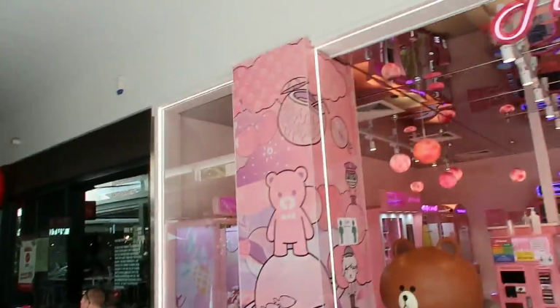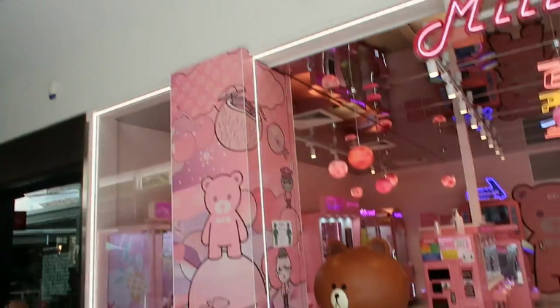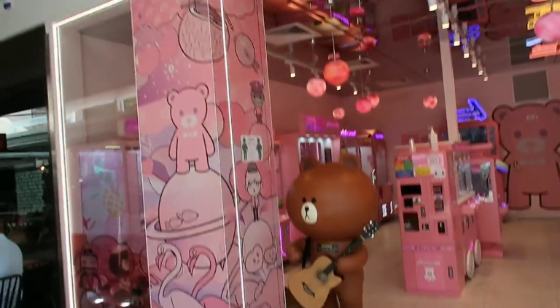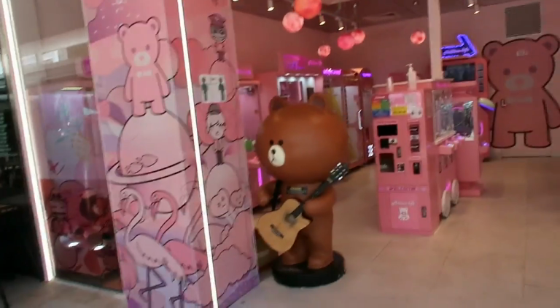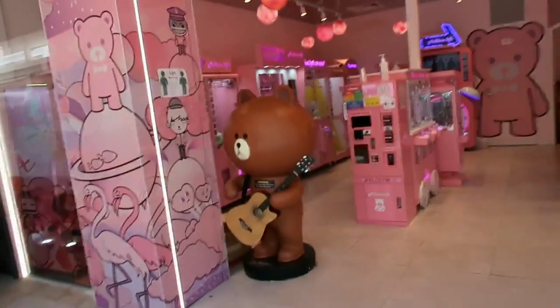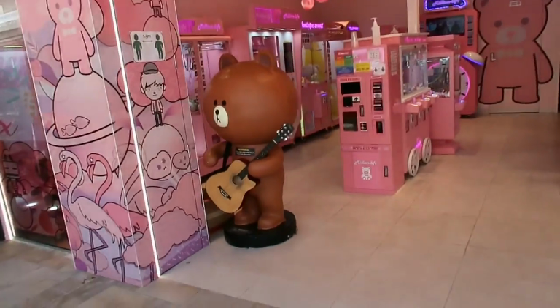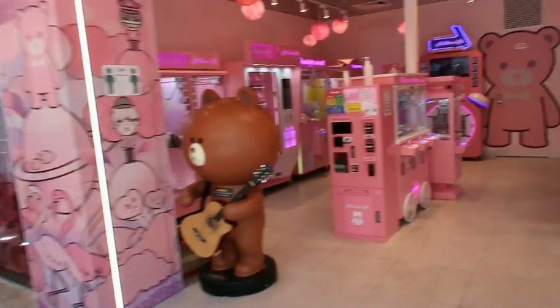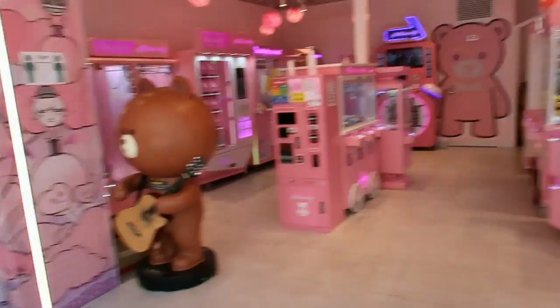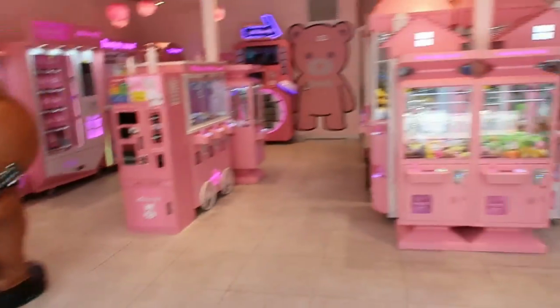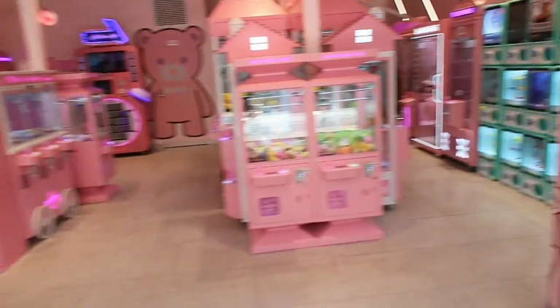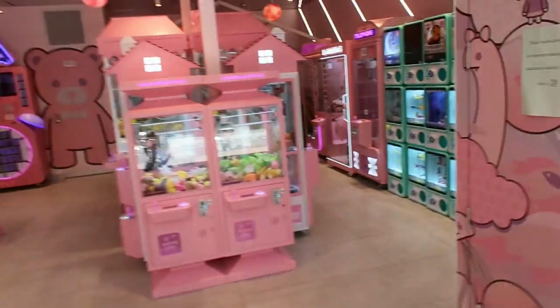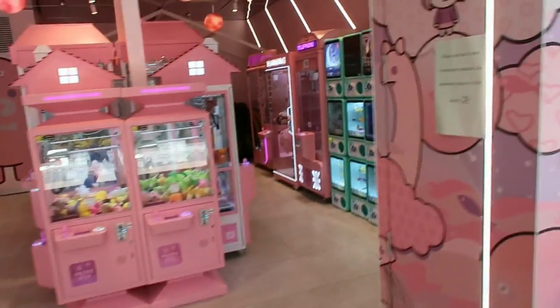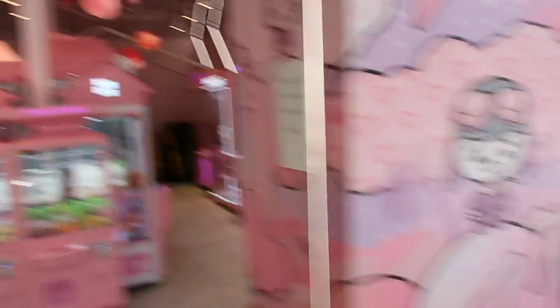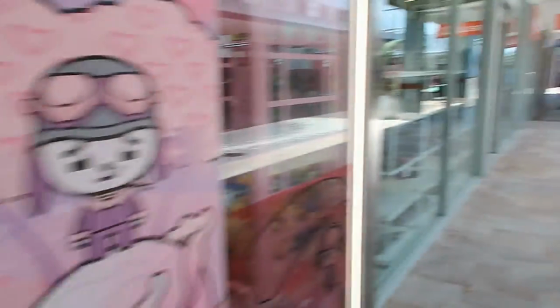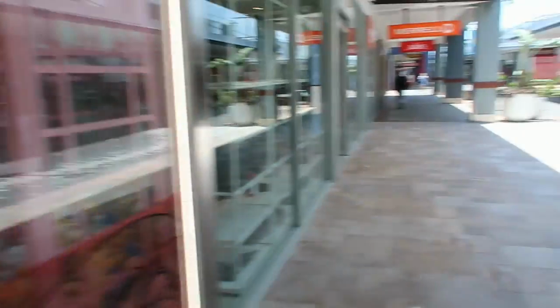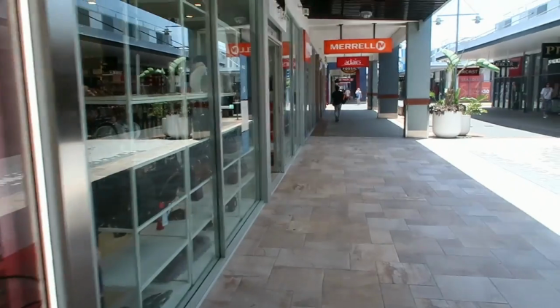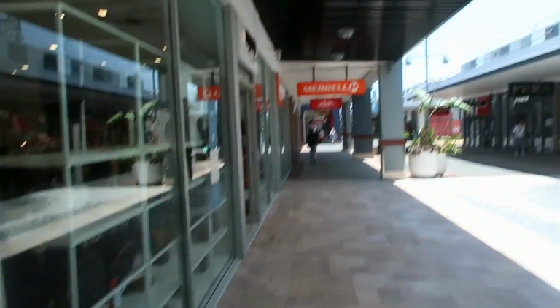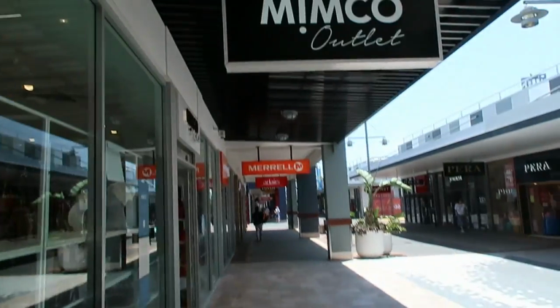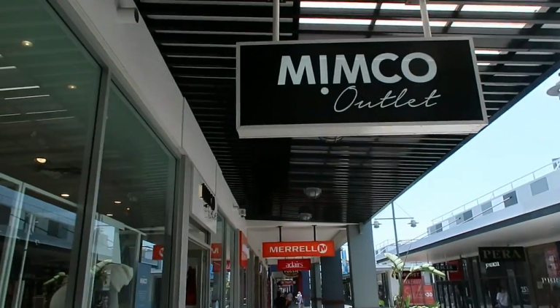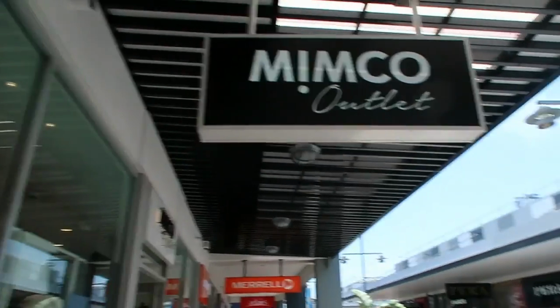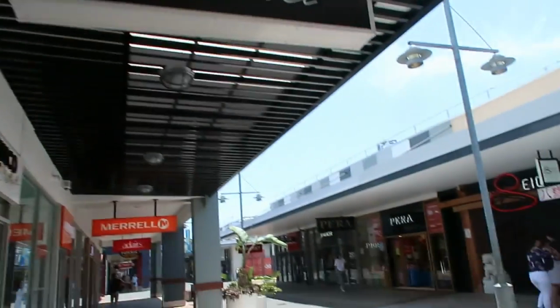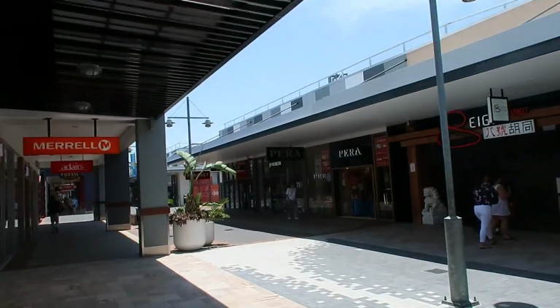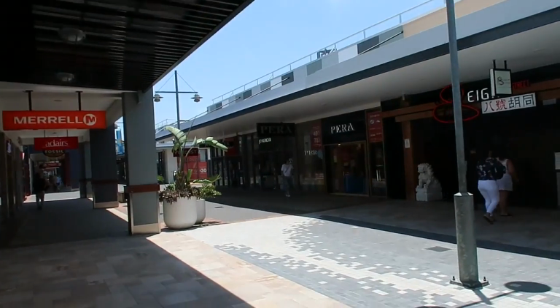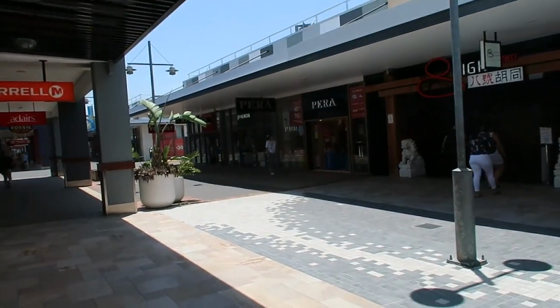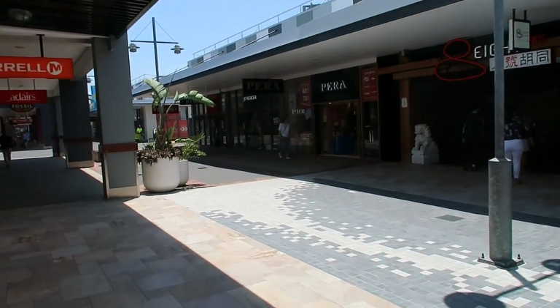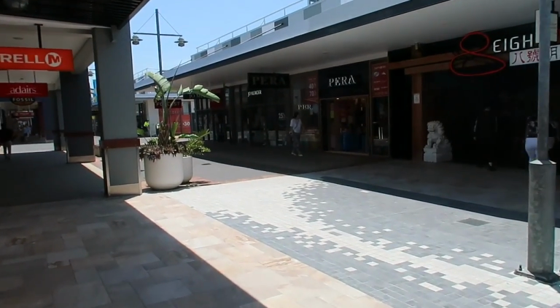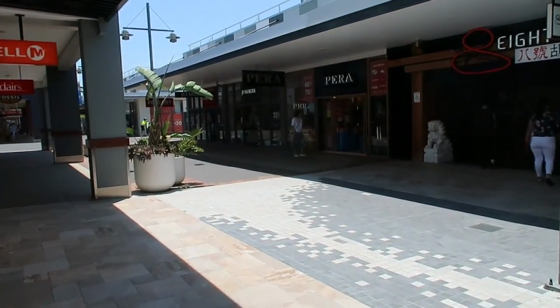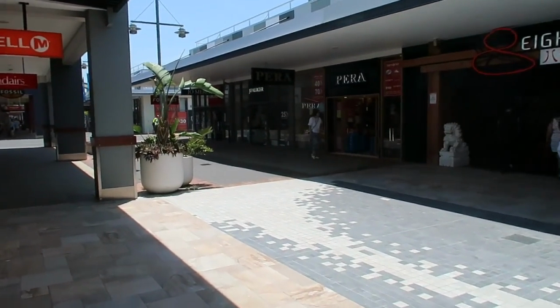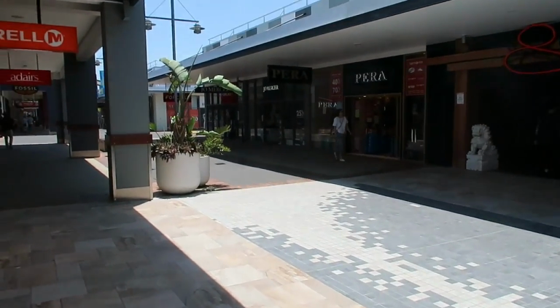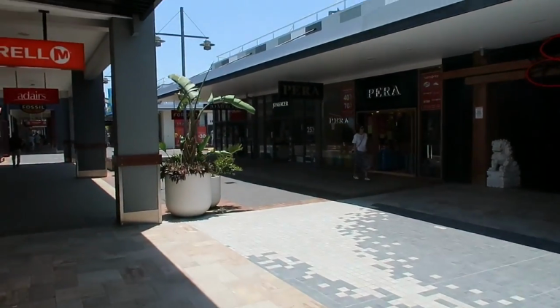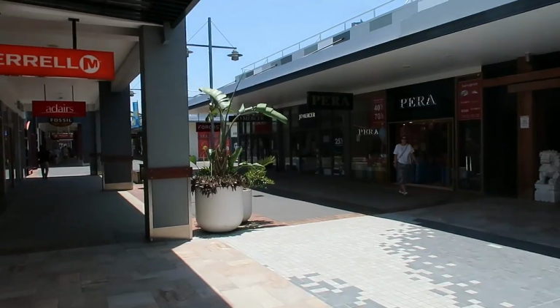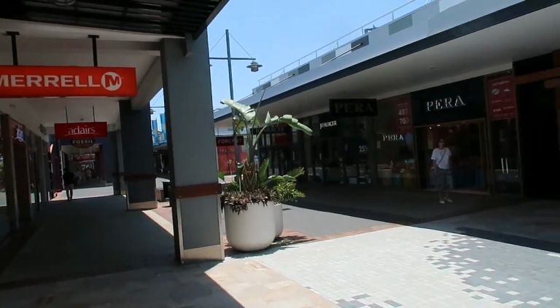The first thing we're noticing is there's a cool little claw machine arcade sort of thing in here. We're going to head down here quickly and show you guys the different brands that are around.